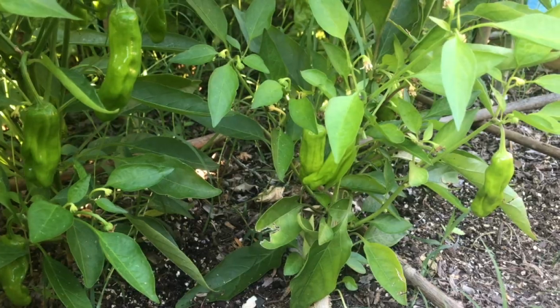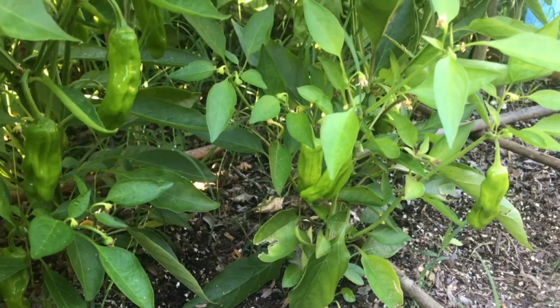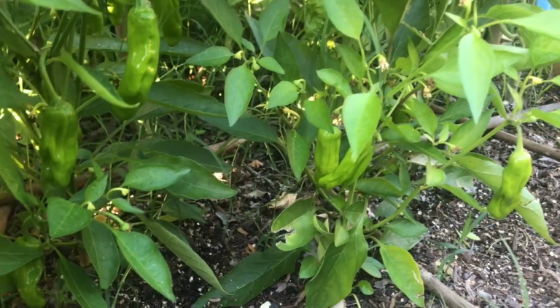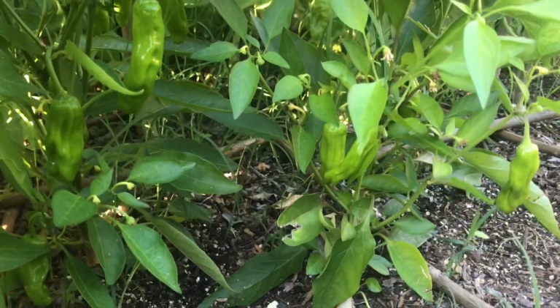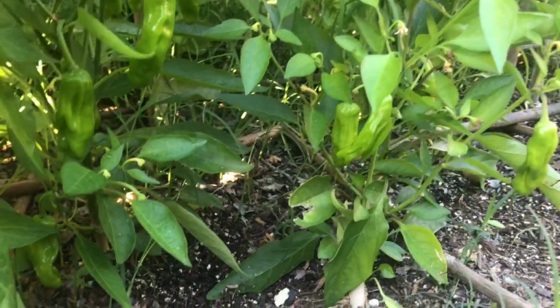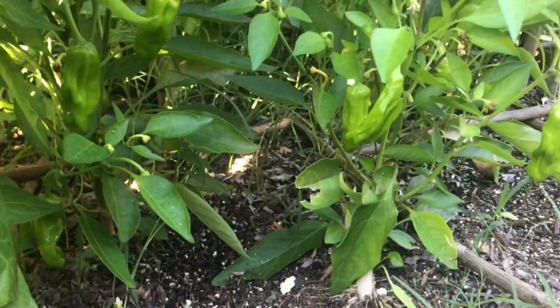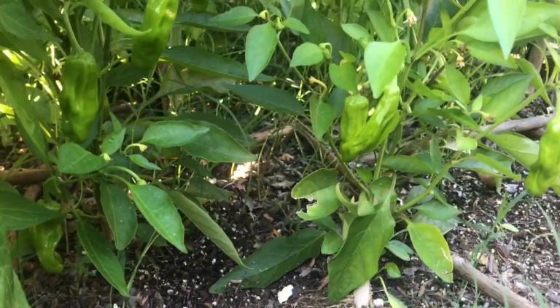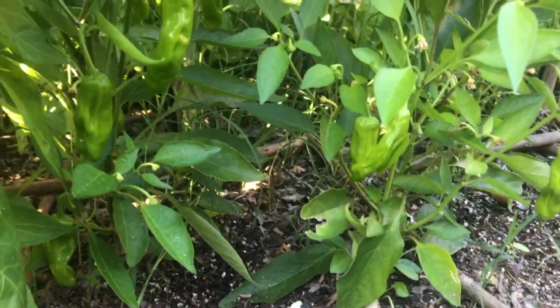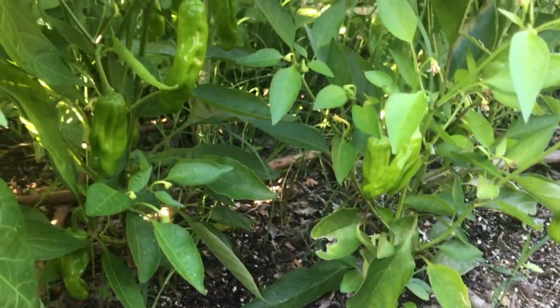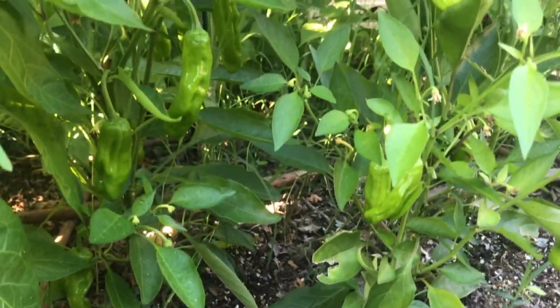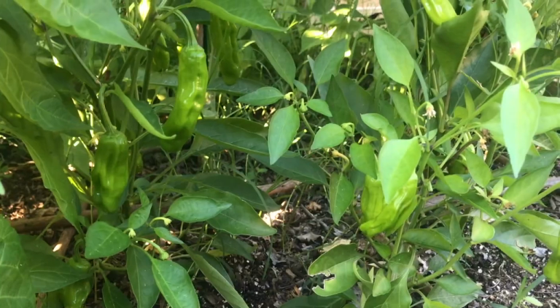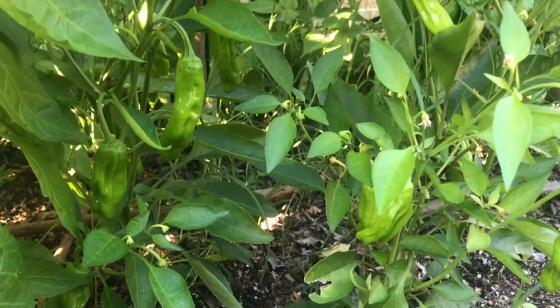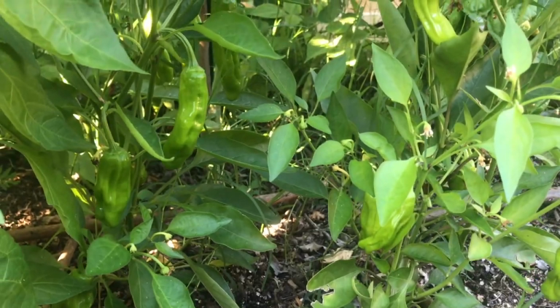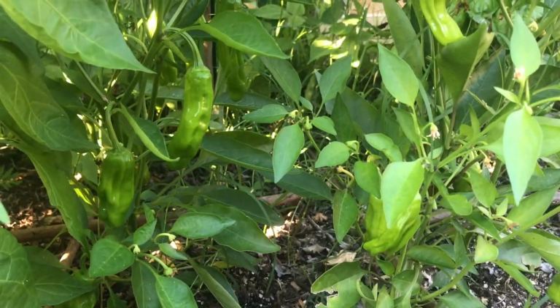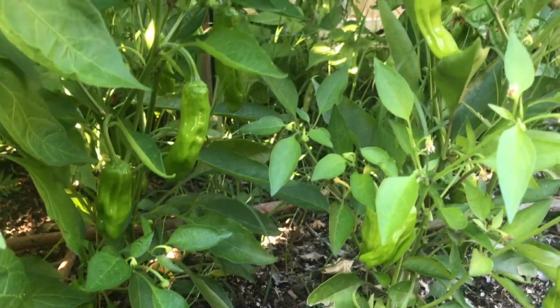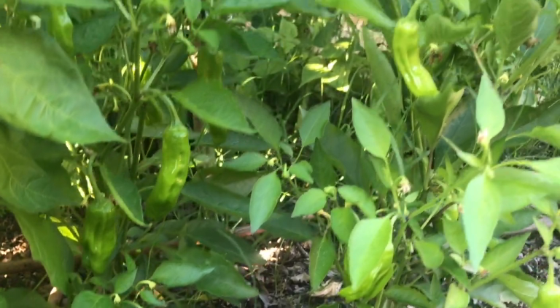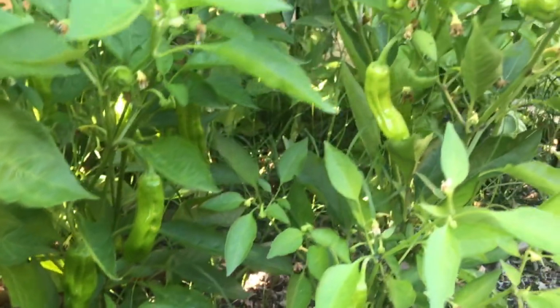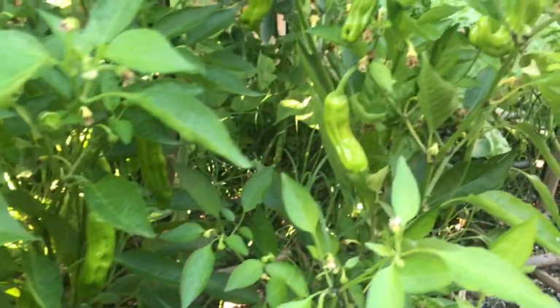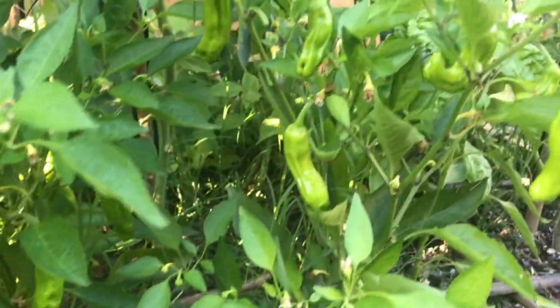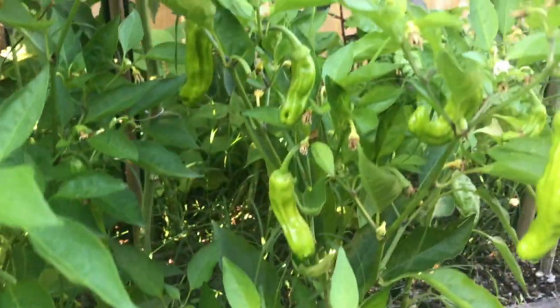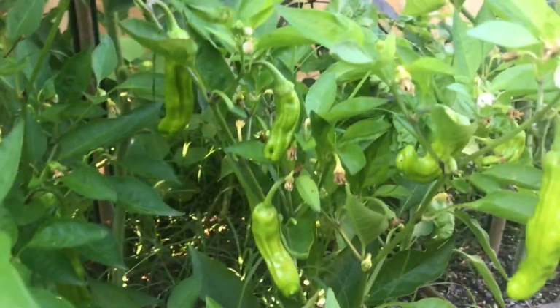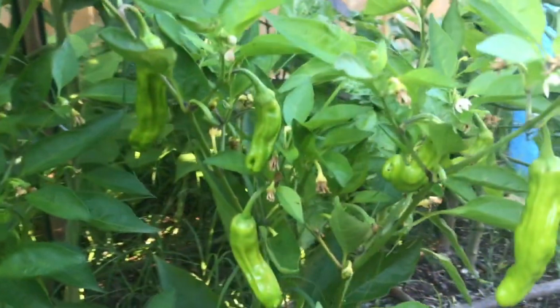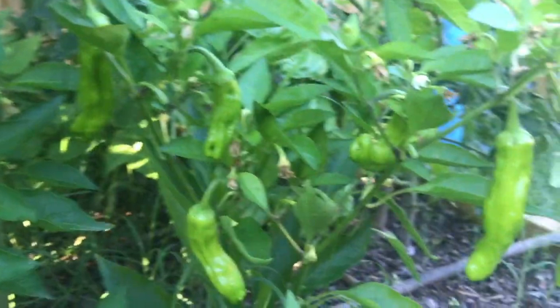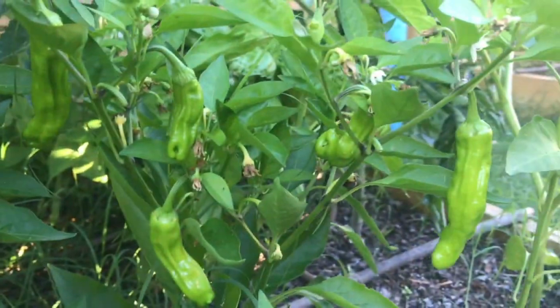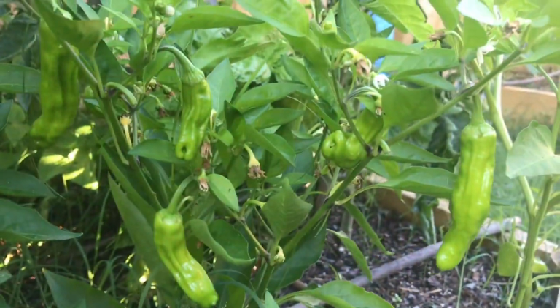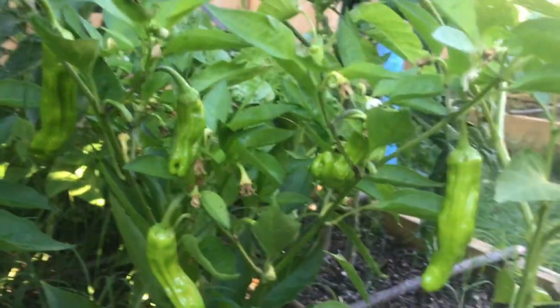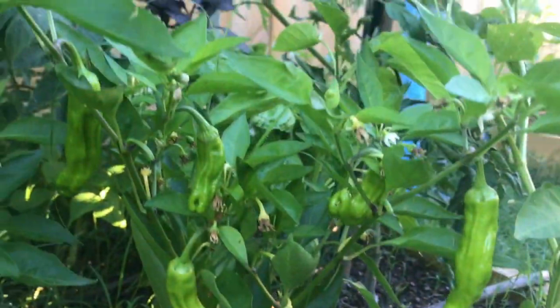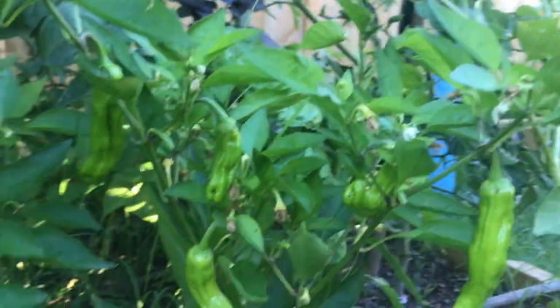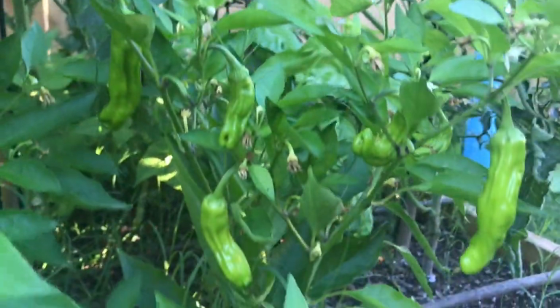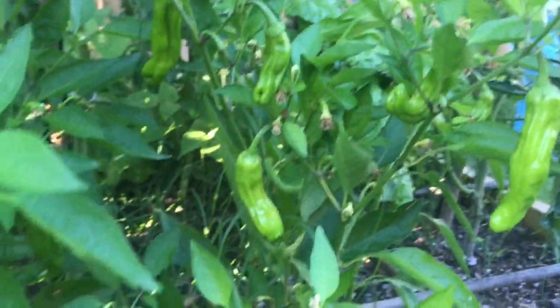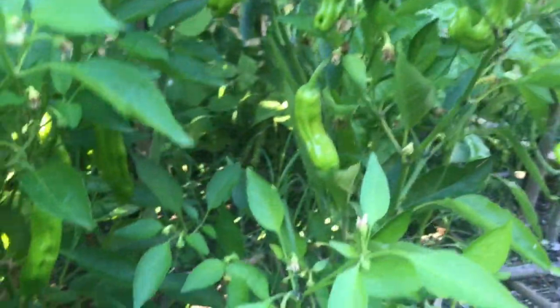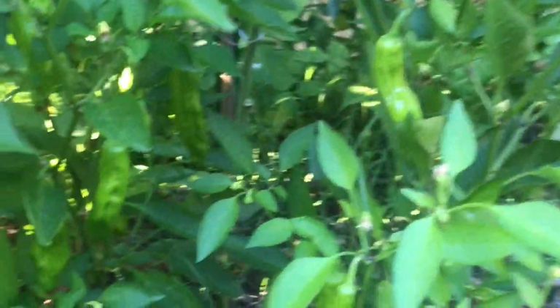Another interesting thing about this pepper is apparently like one in every ten peppers is very spicy. Otherwise they are very mild and sweet flavored, but randomly you get a spicy one occasionally.